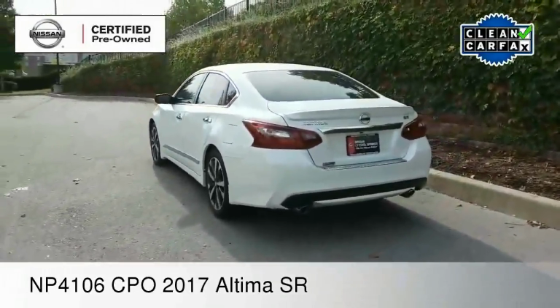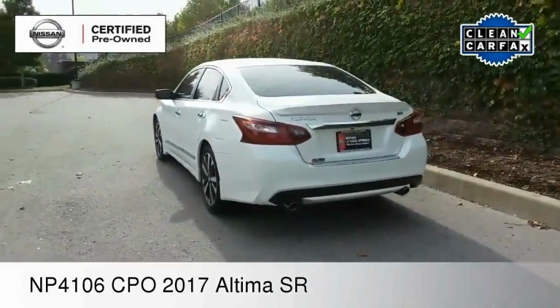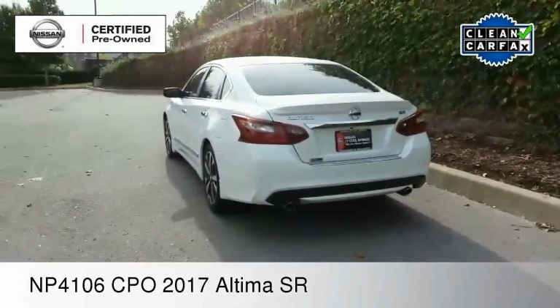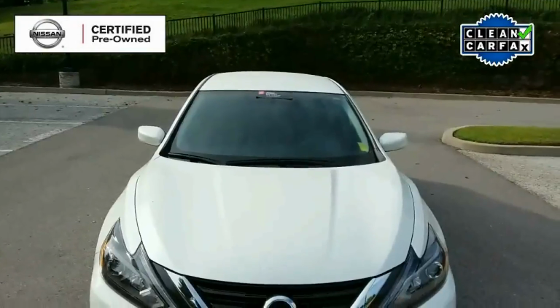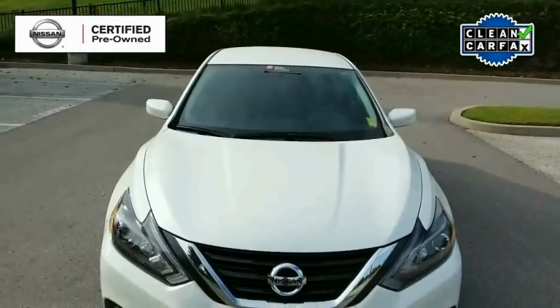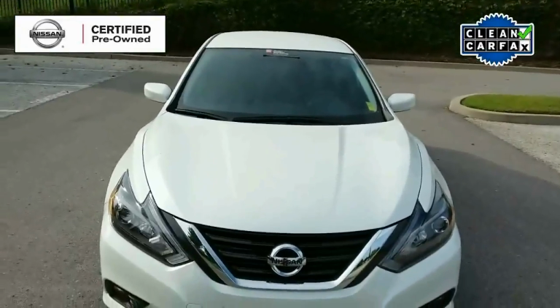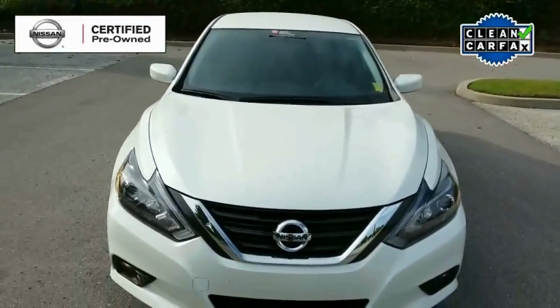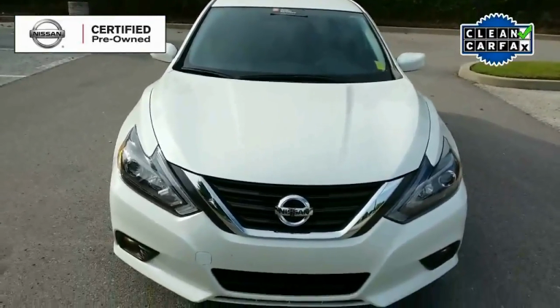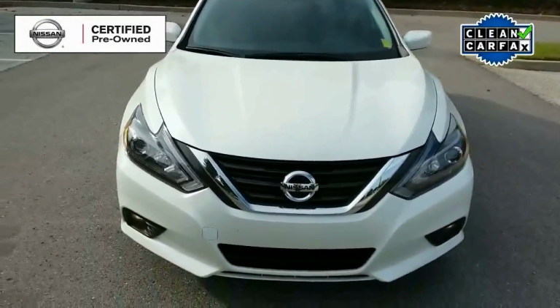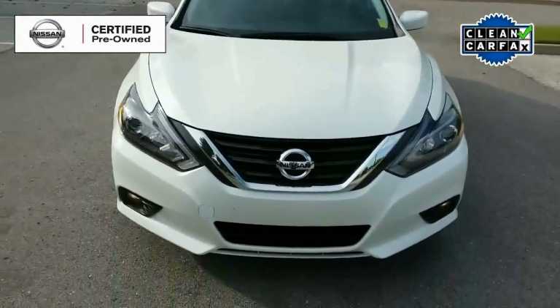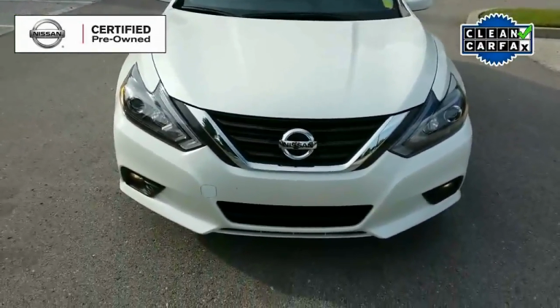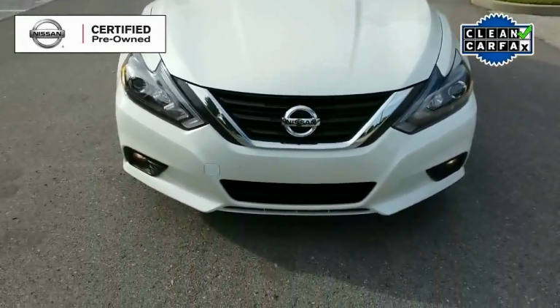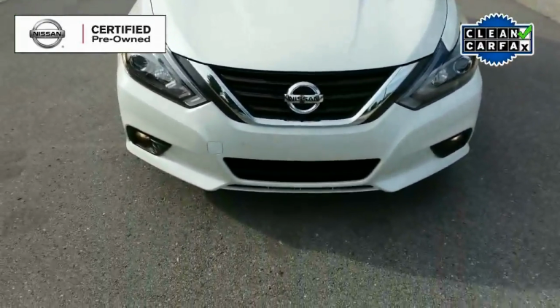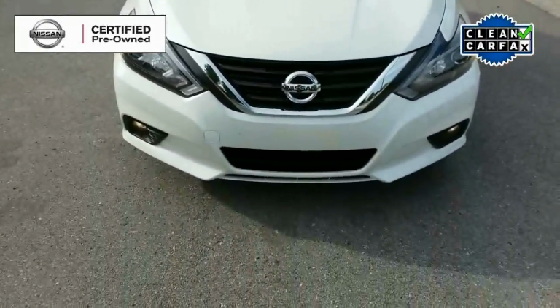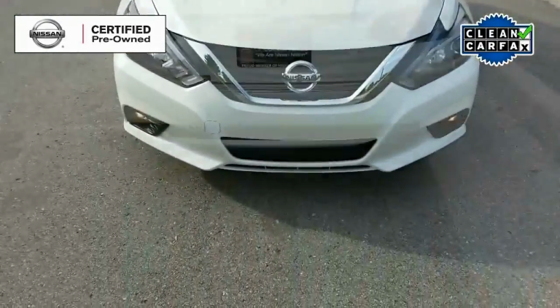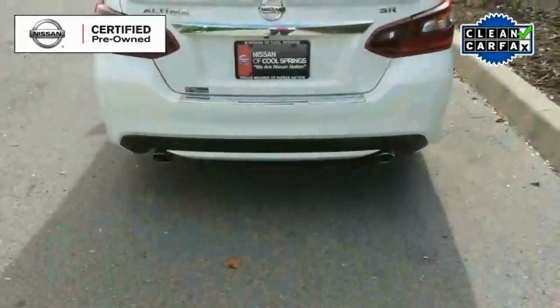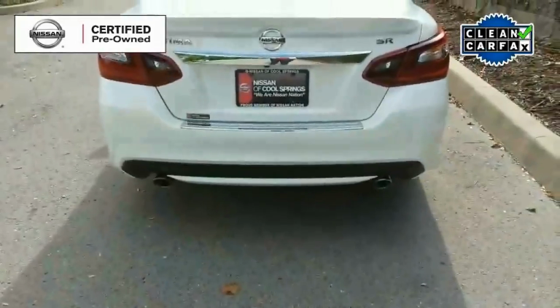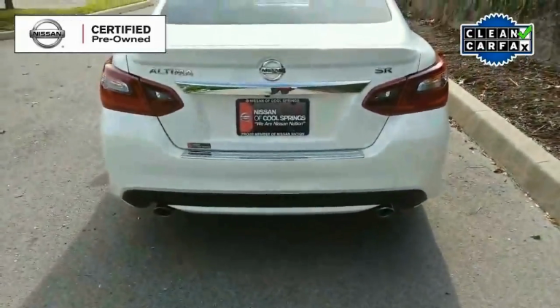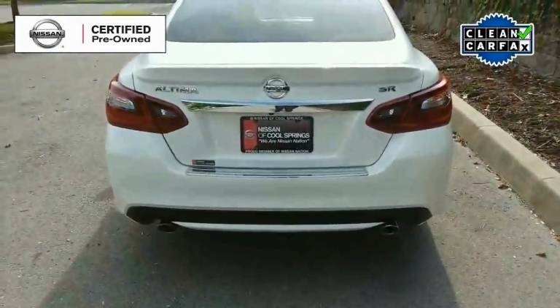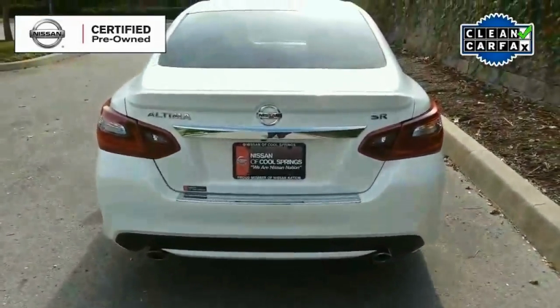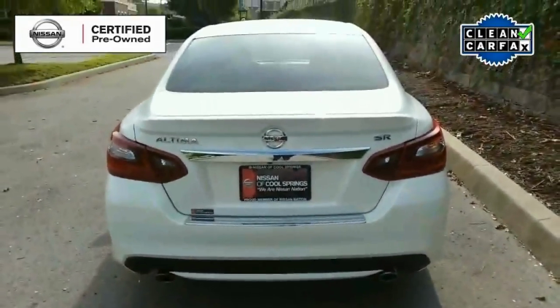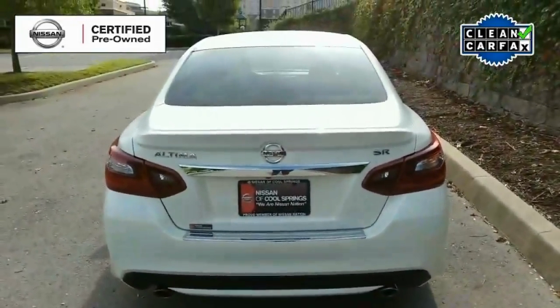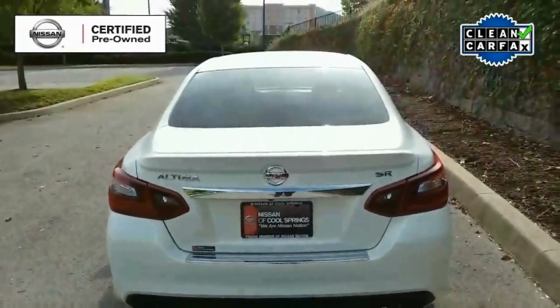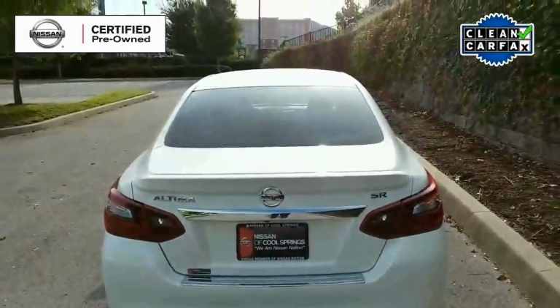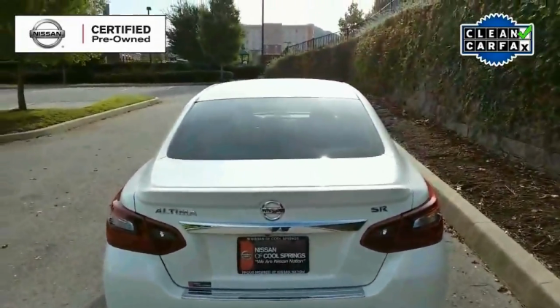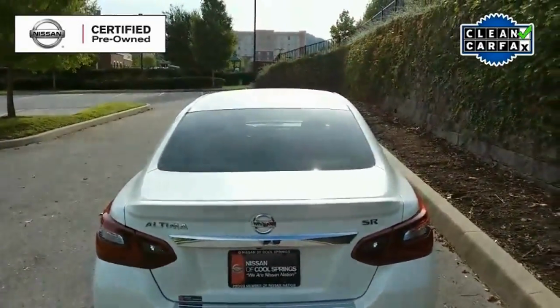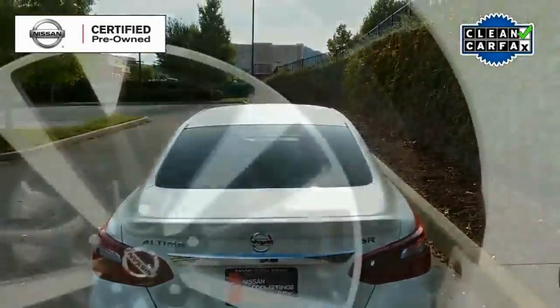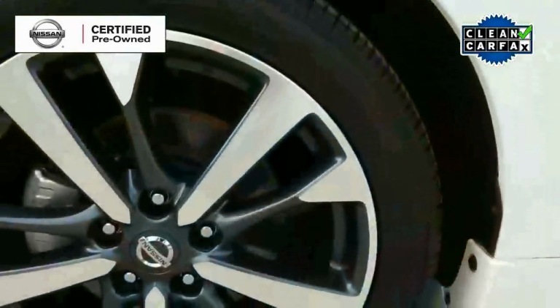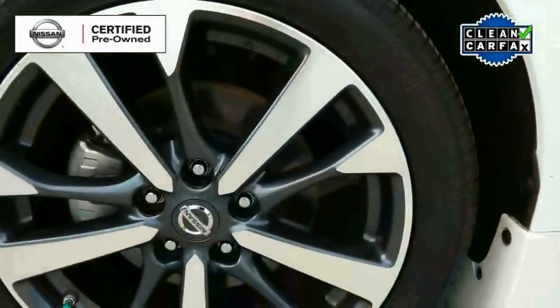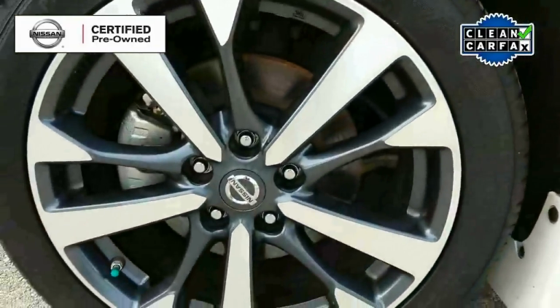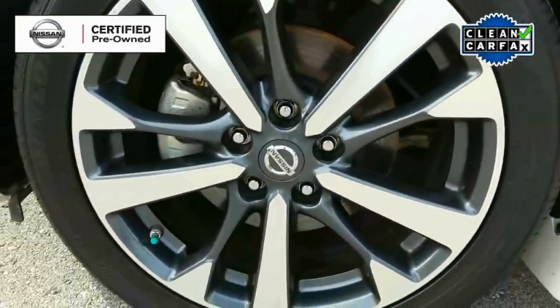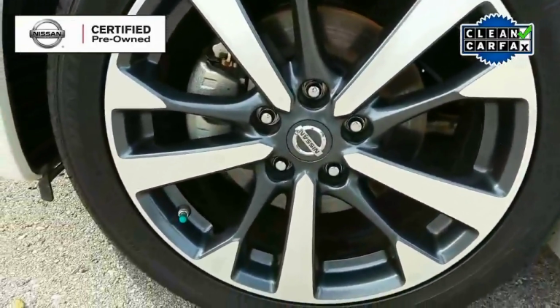Today we're looking at a Nissan certified pre-owned 2017 Altima SR. This is a great car in like-new condition. It is a one owner vehicle with a clean Carfax and it has about 15,000 miles.